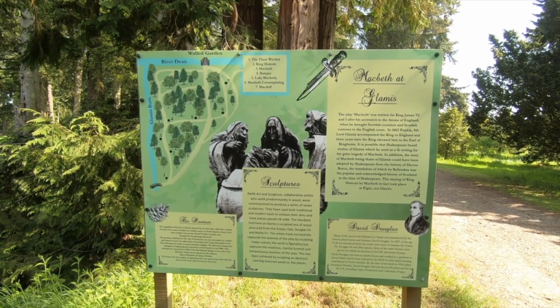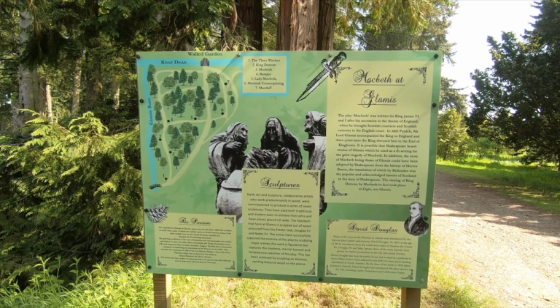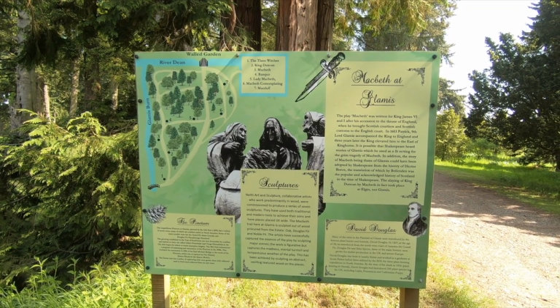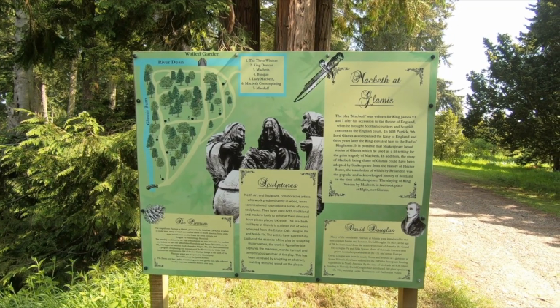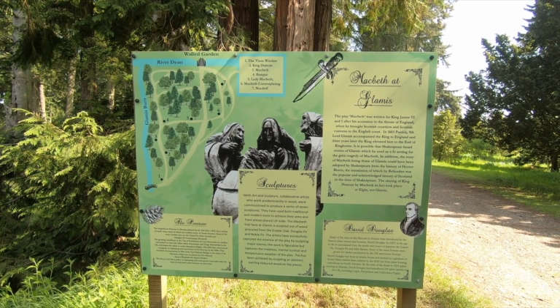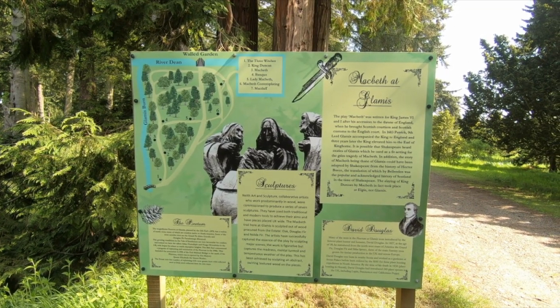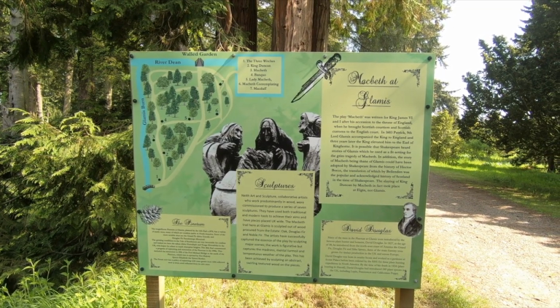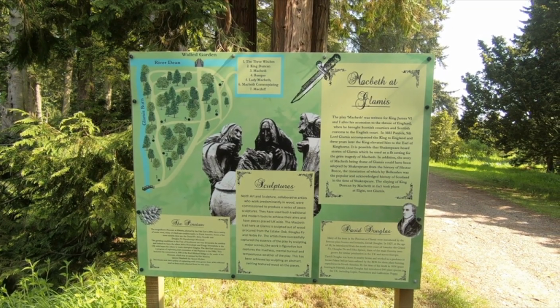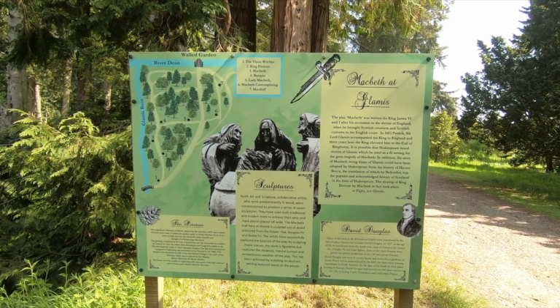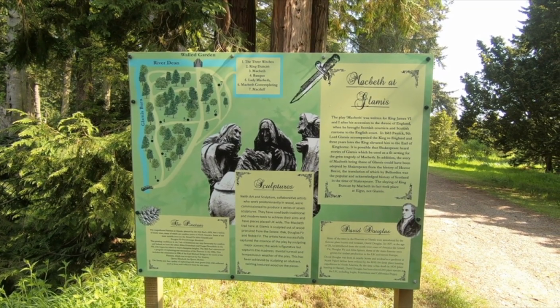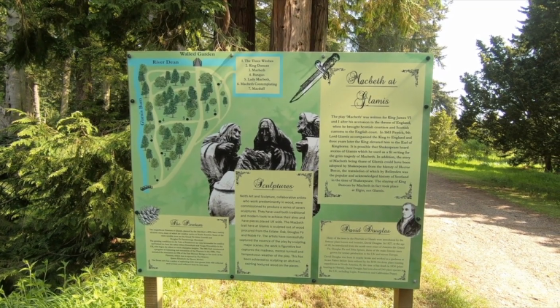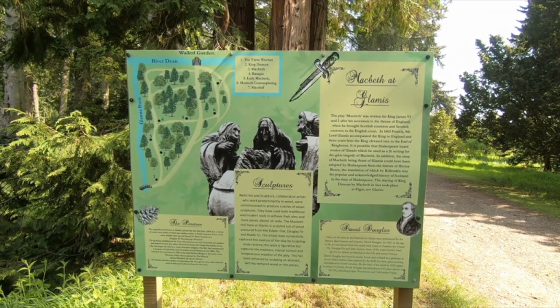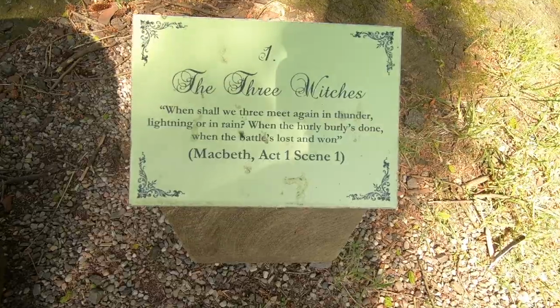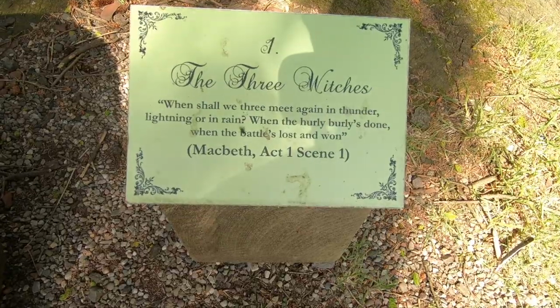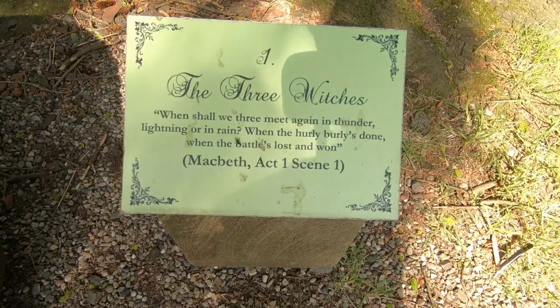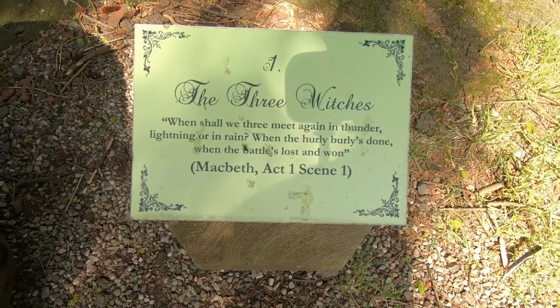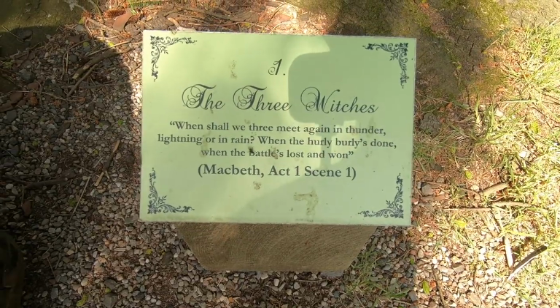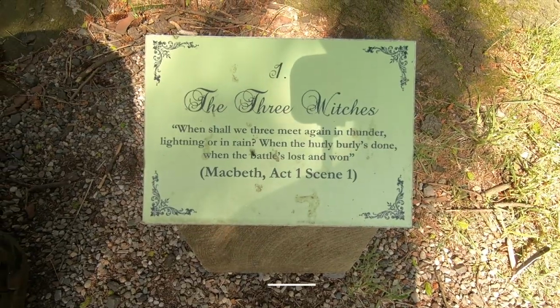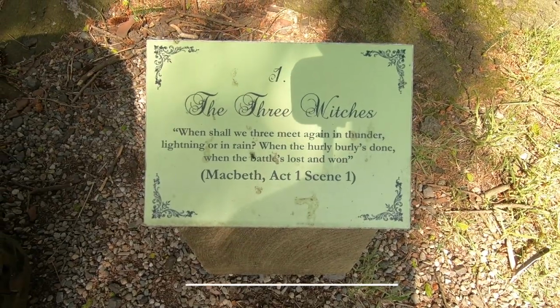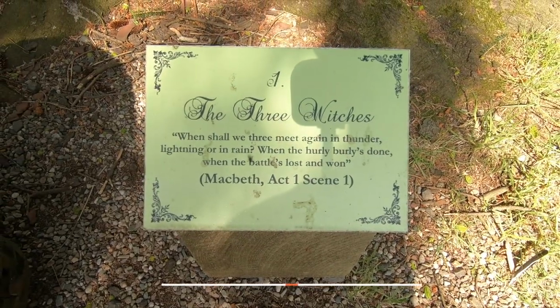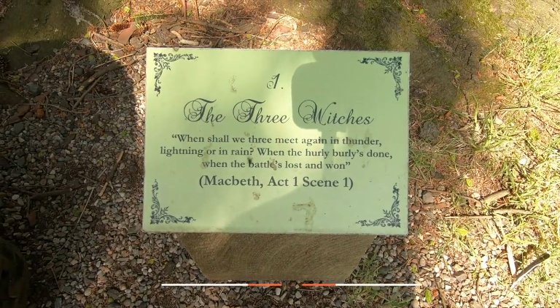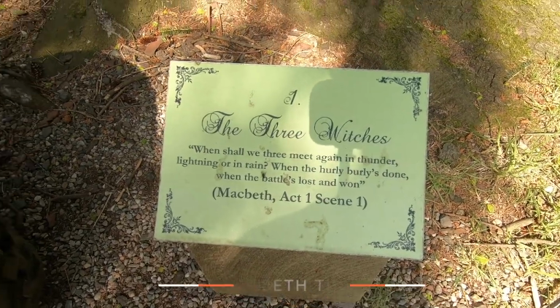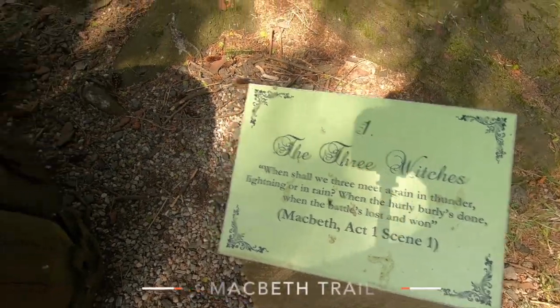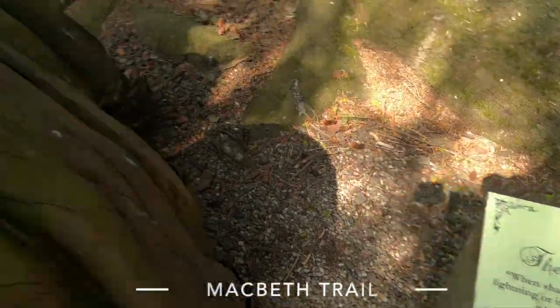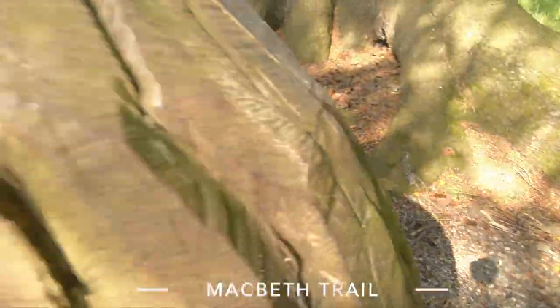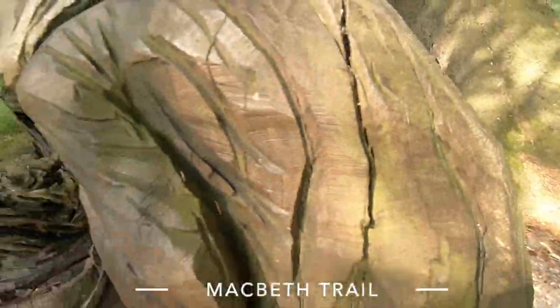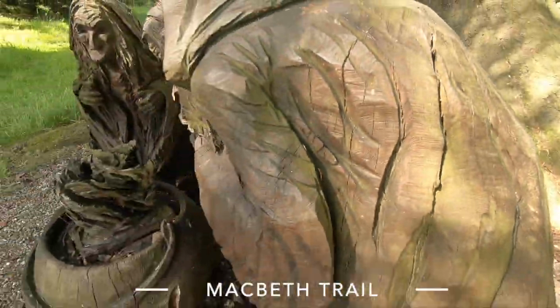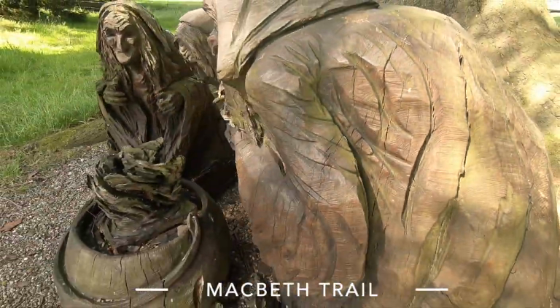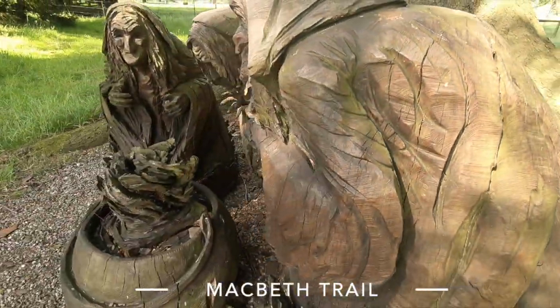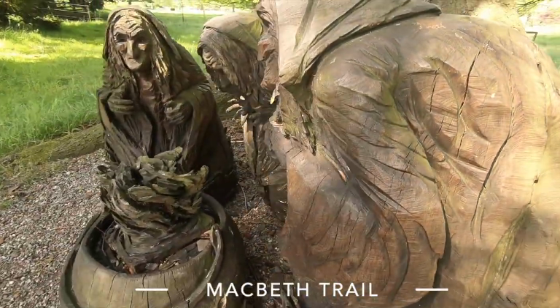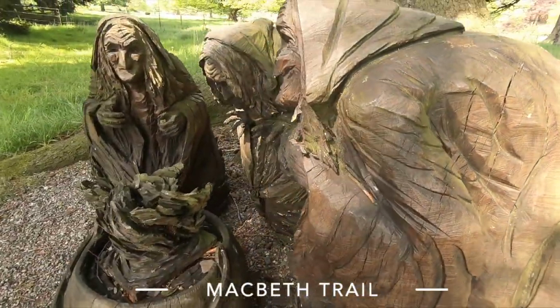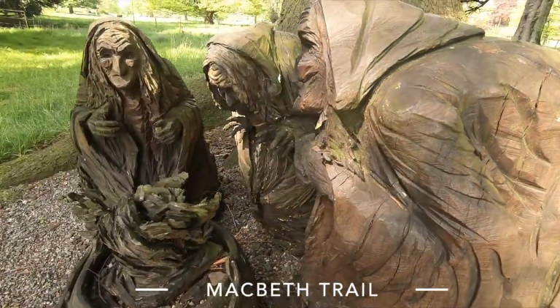As mentioned earlier, this castle is the setting of Shakespeare's Macbeth, so they have seven wooden sculptures depicting the major scenes of the play.